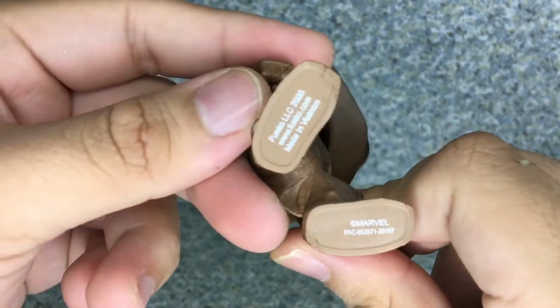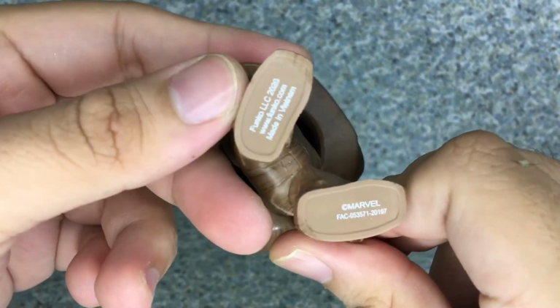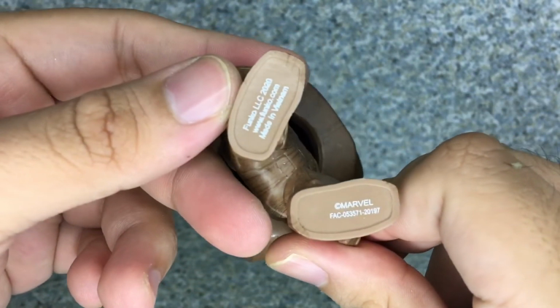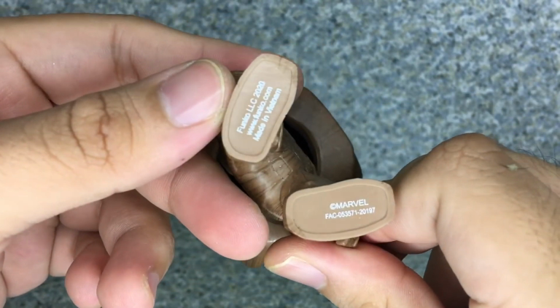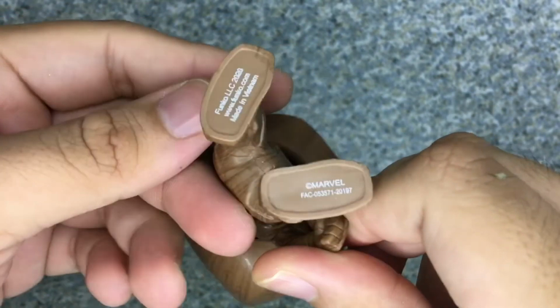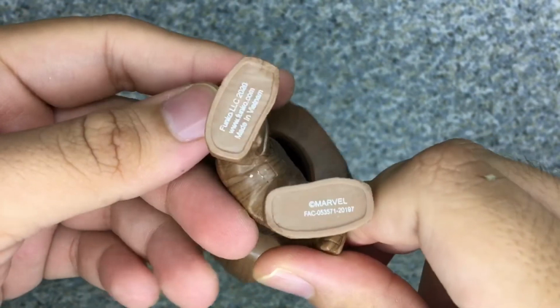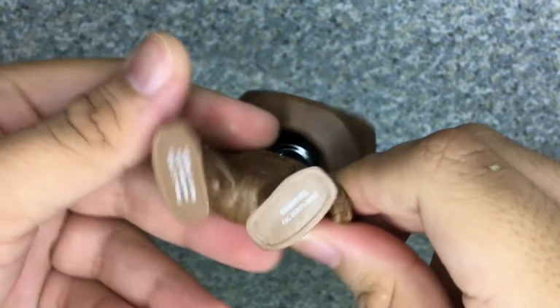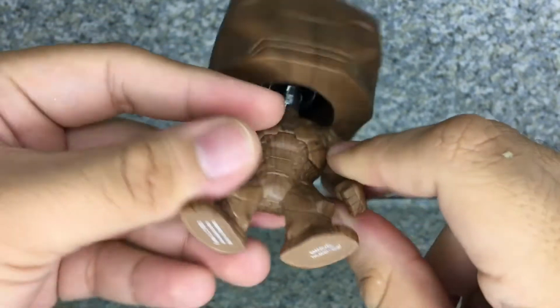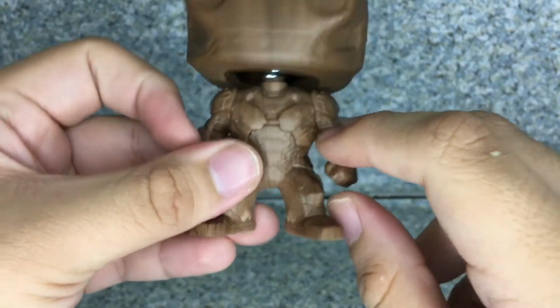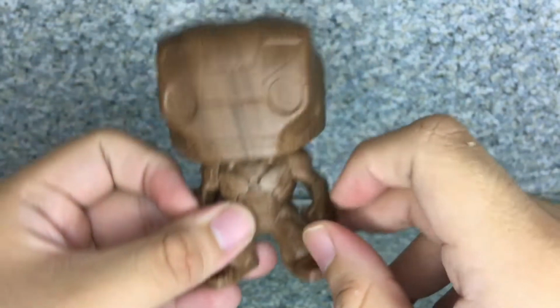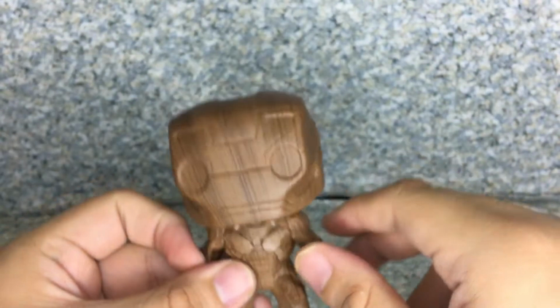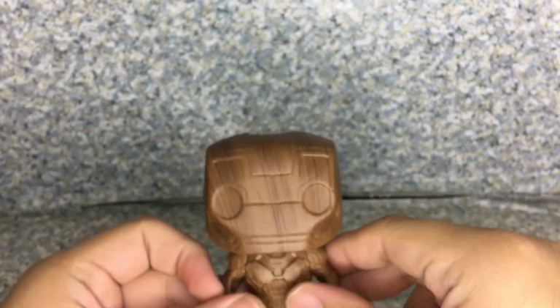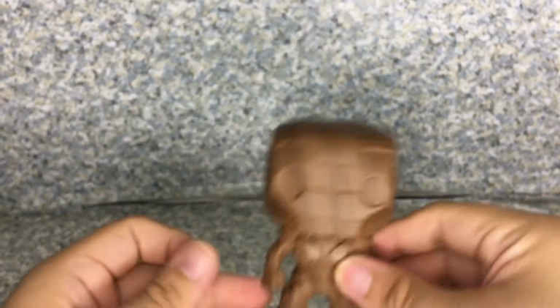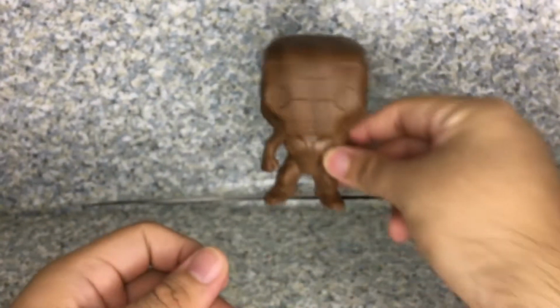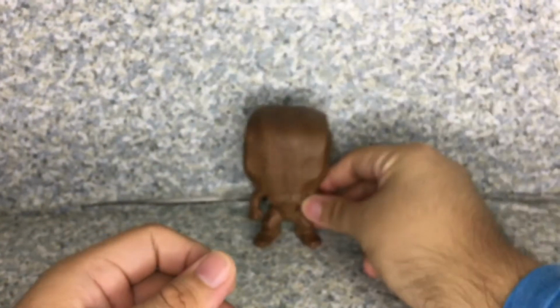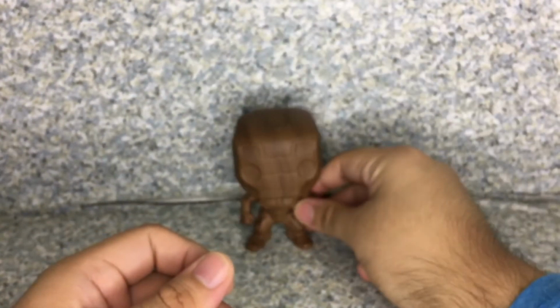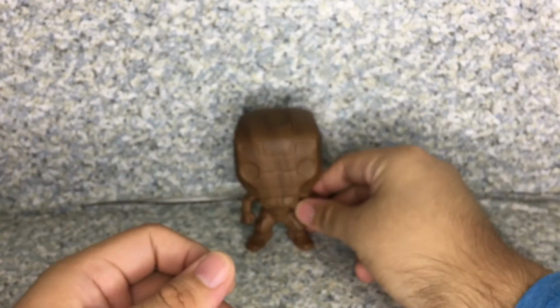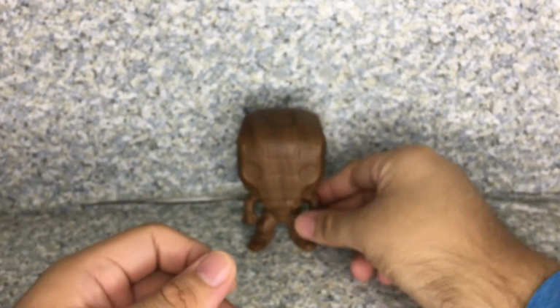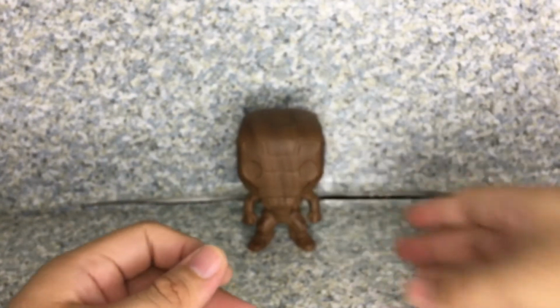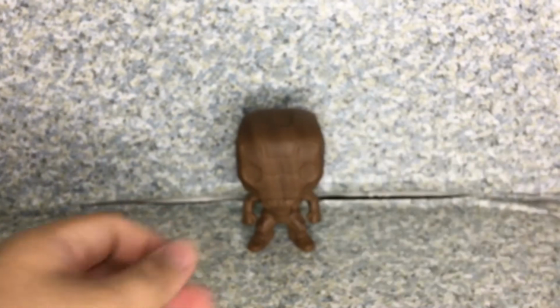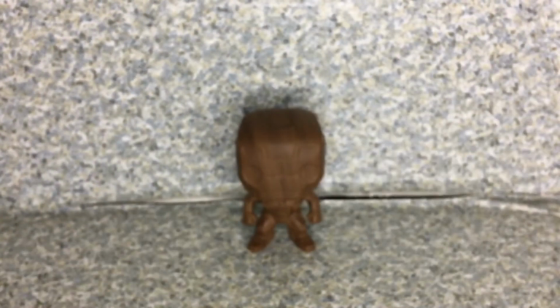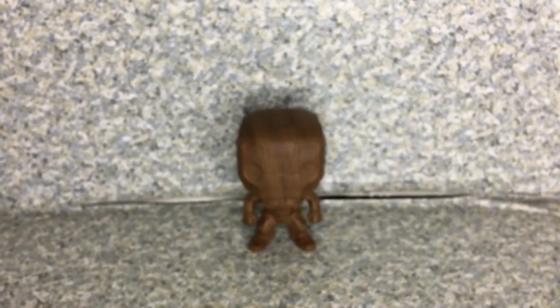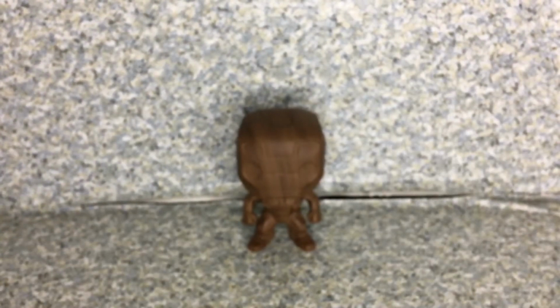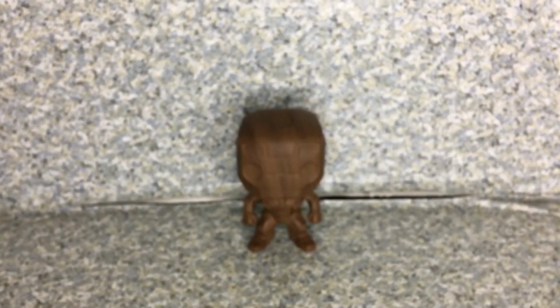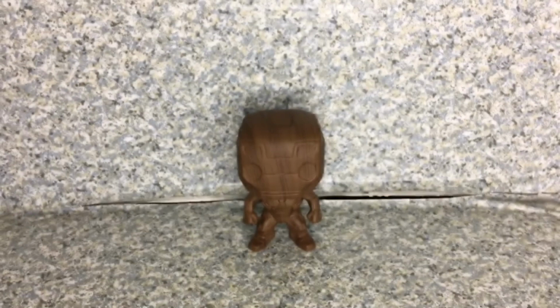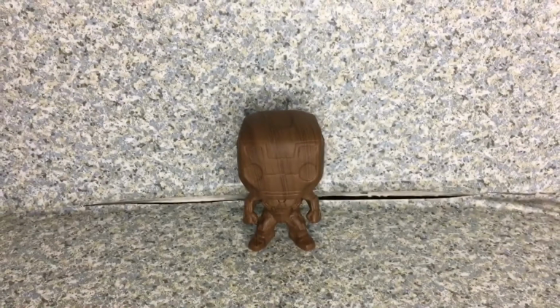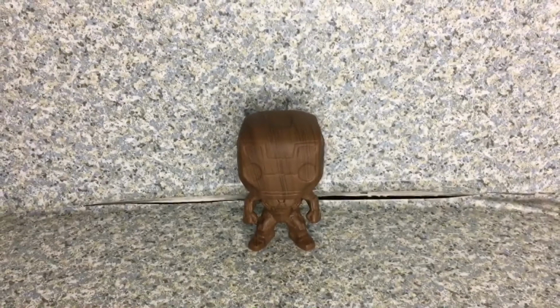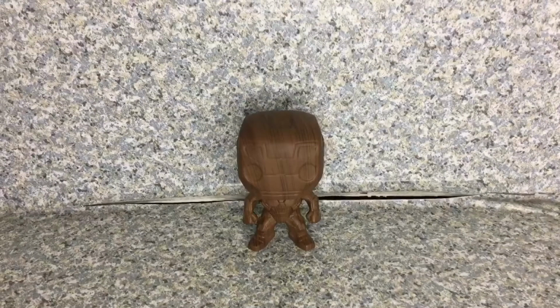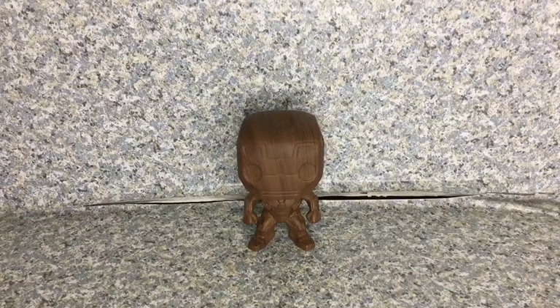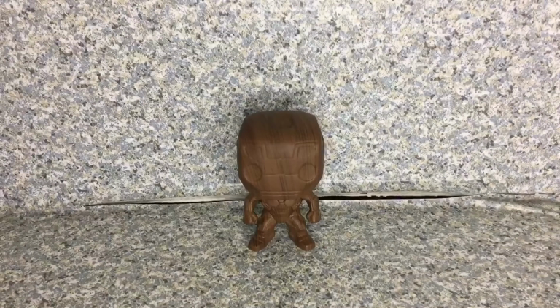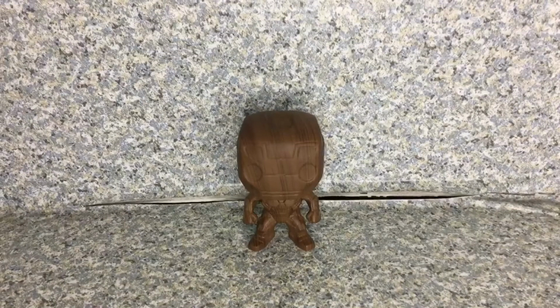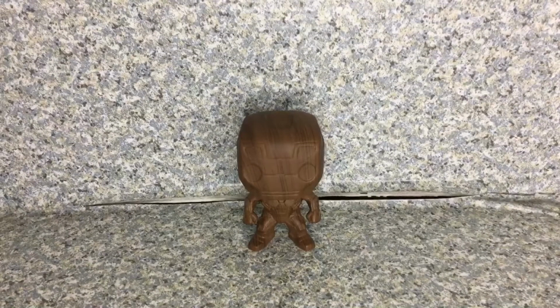On the bottom there's some logo stuff on the bottom — pretty good on there. Overall, I really do like this pop so much. They did a really great job with the sculpt, even though it is exactly the same body as the original Captain America Civil War Iron Man, but for the sculpt it looks really good.